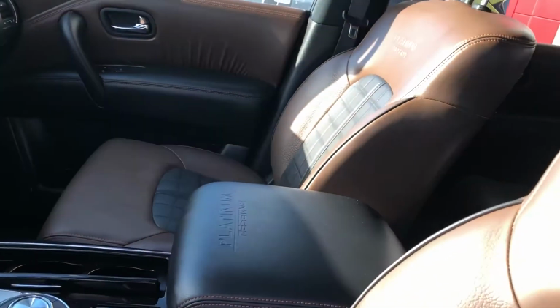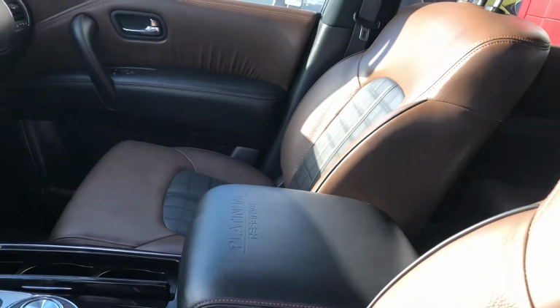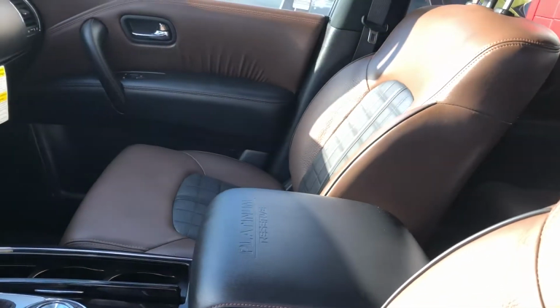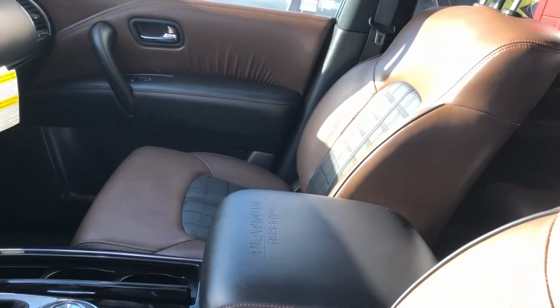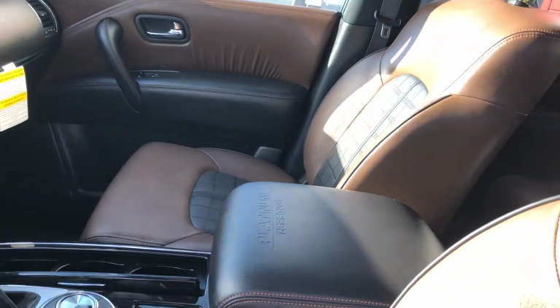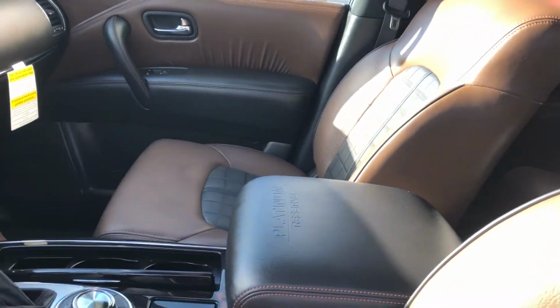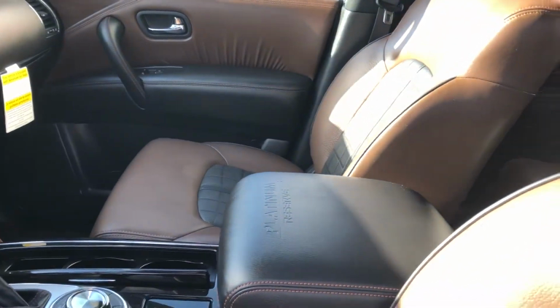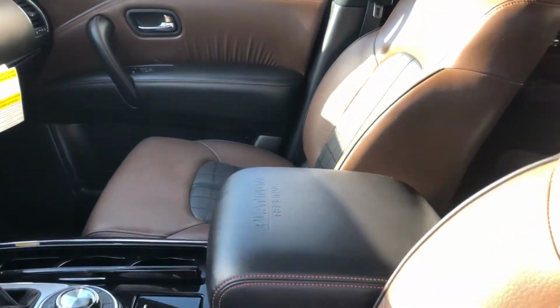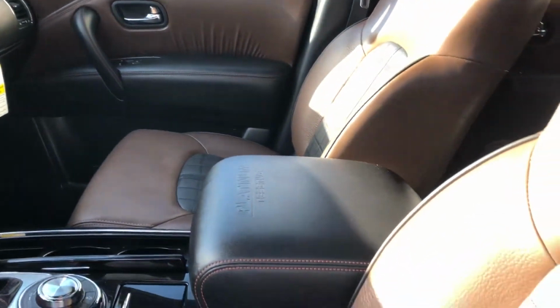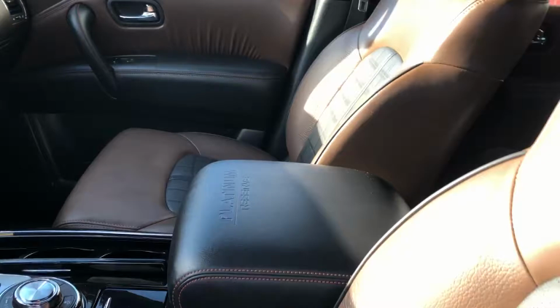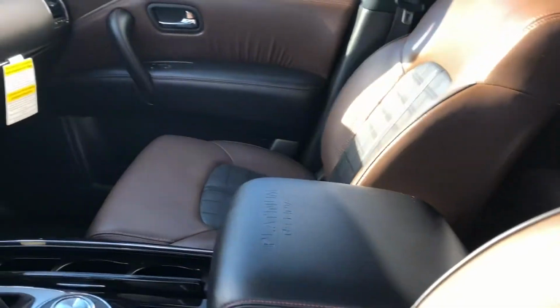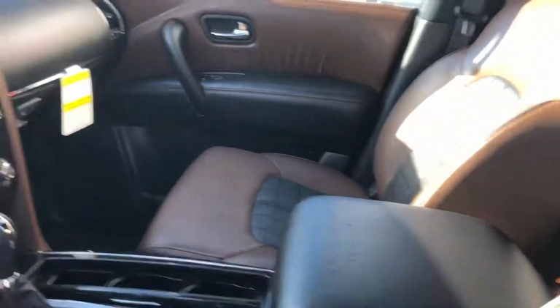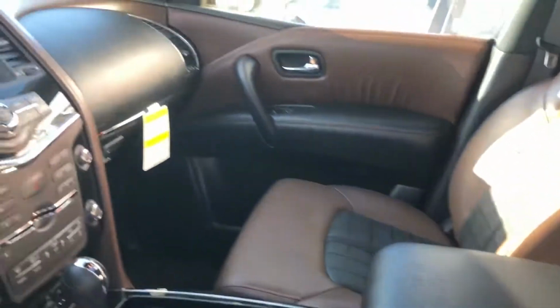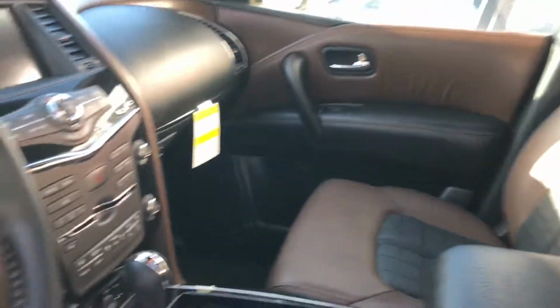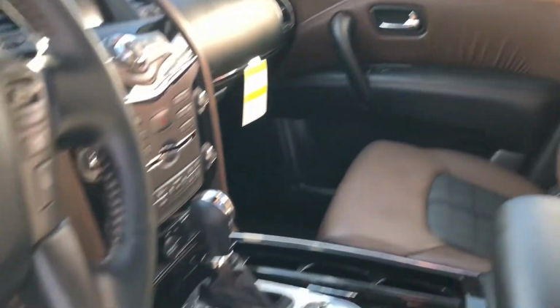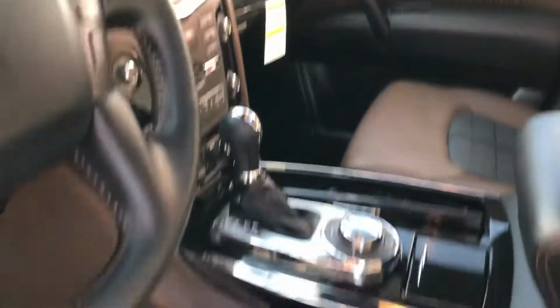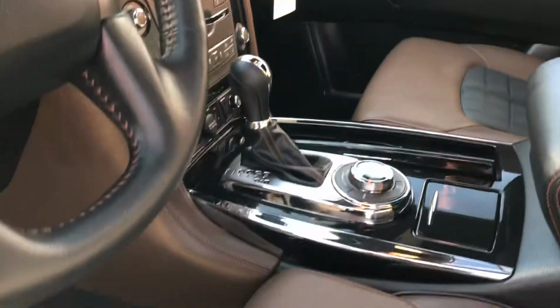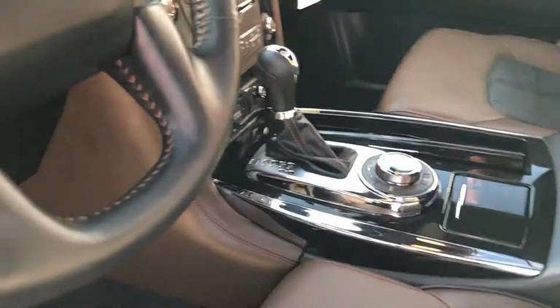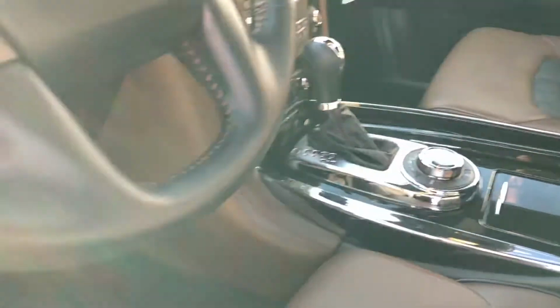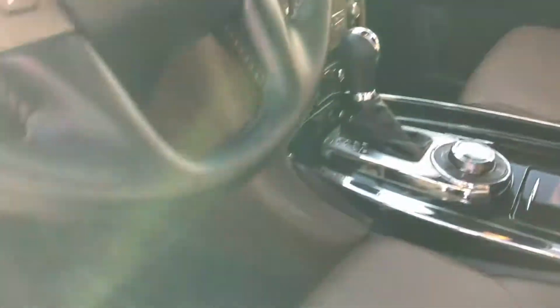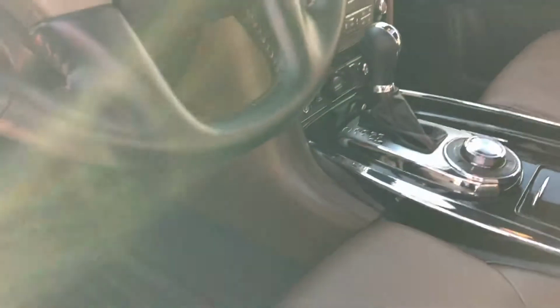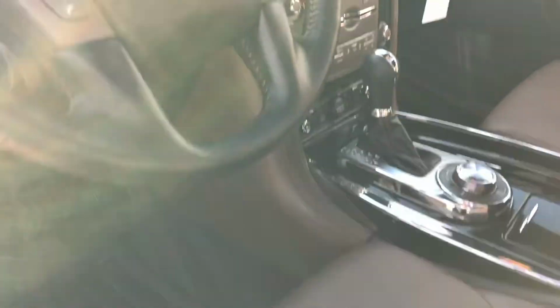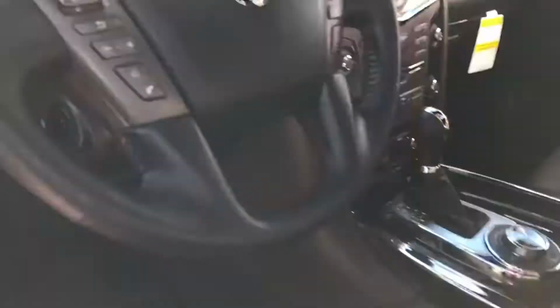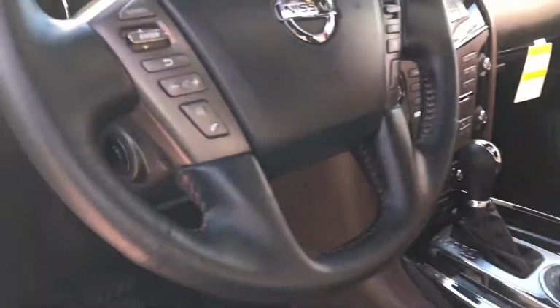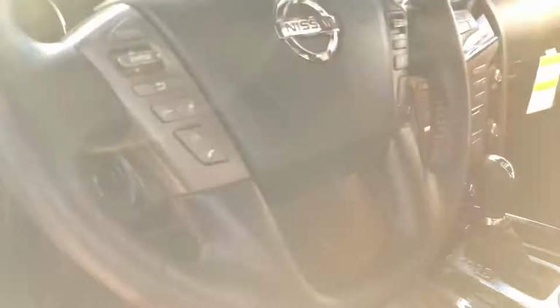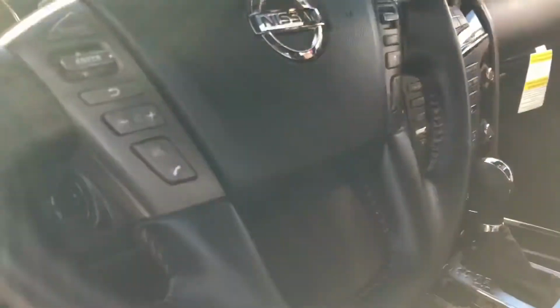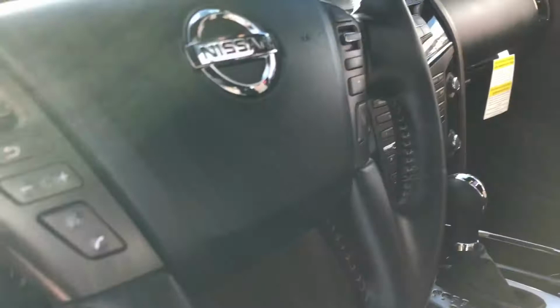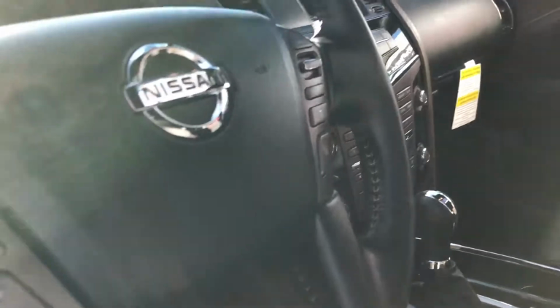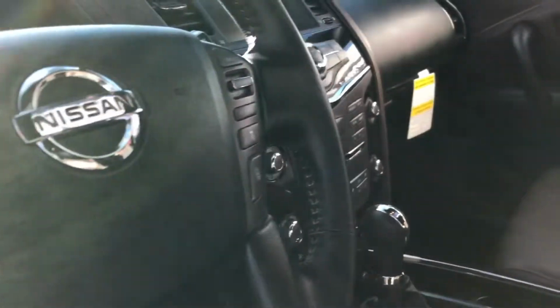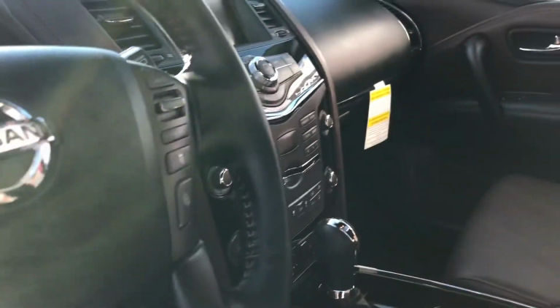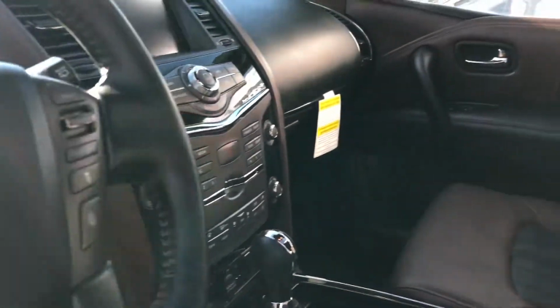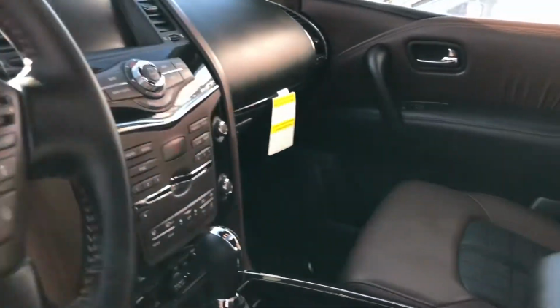The Platinum Reserve has a special interior — very nicely finished off inside.